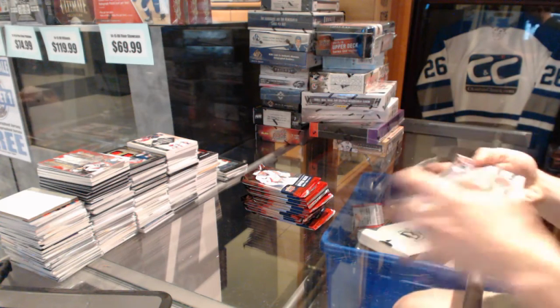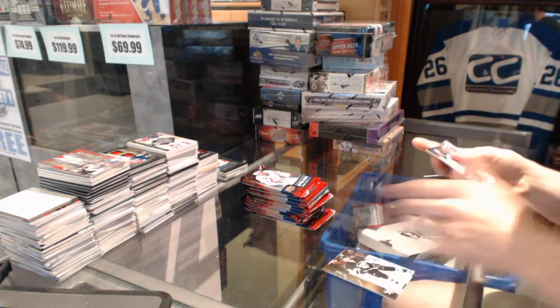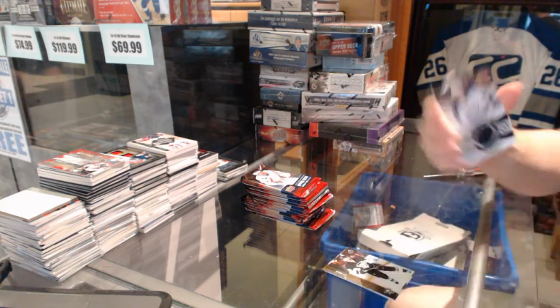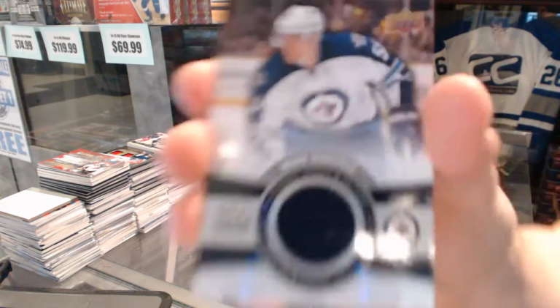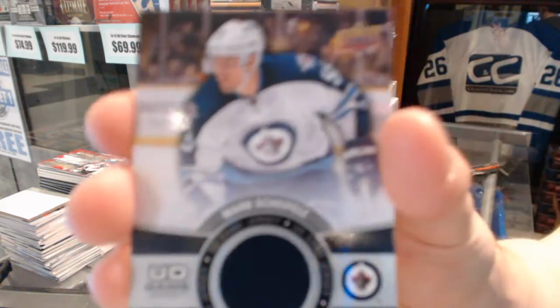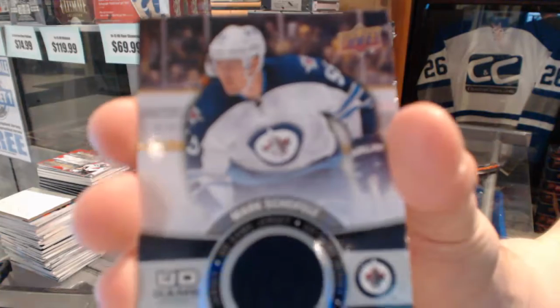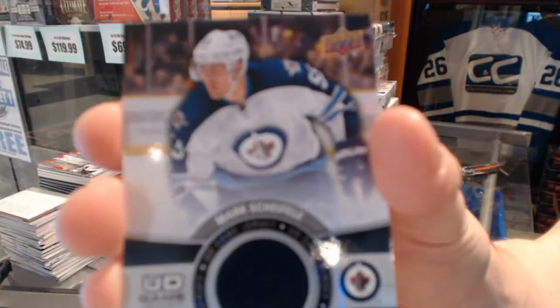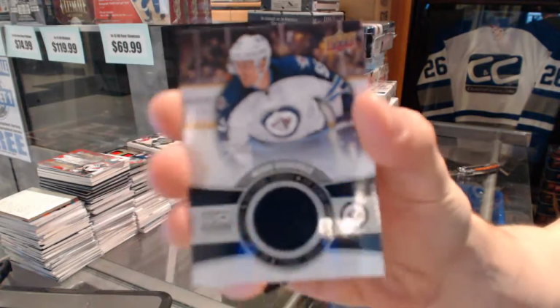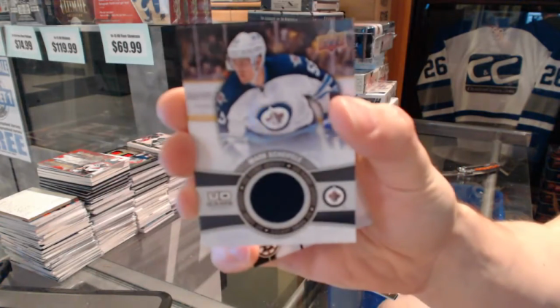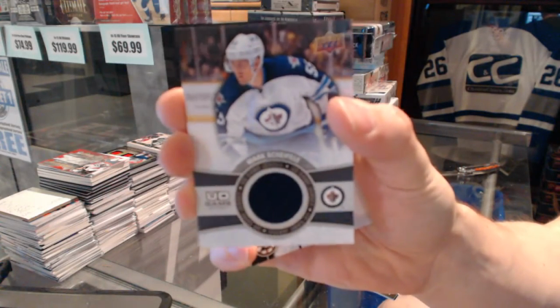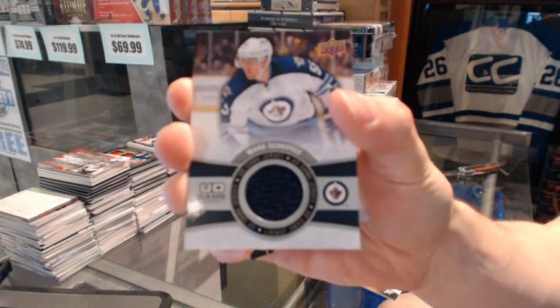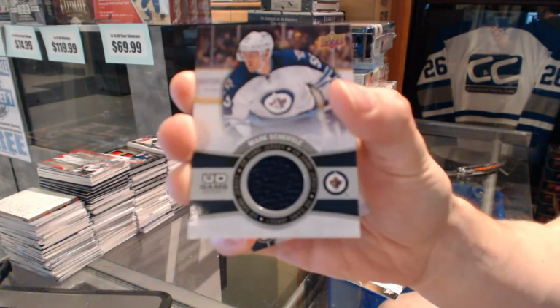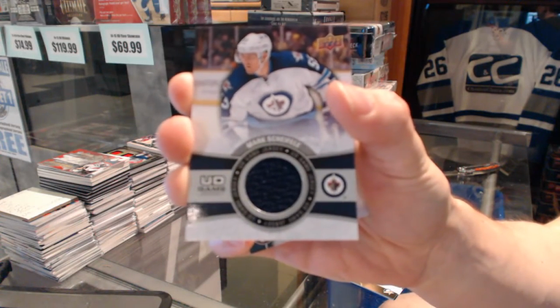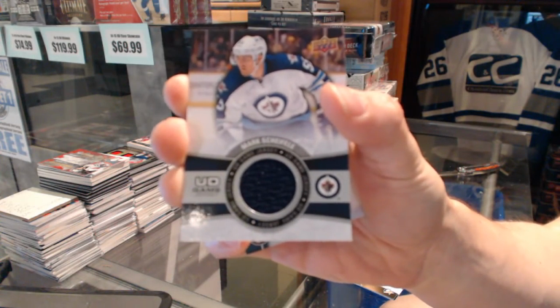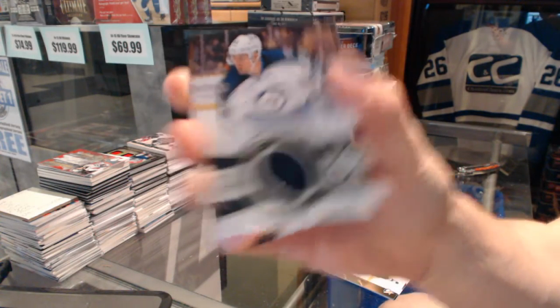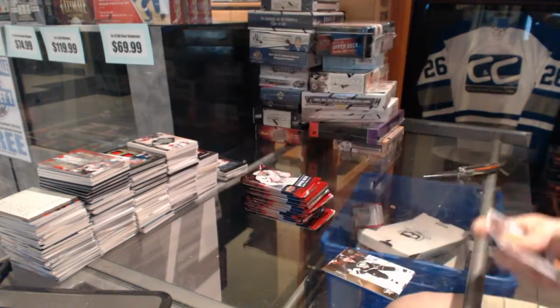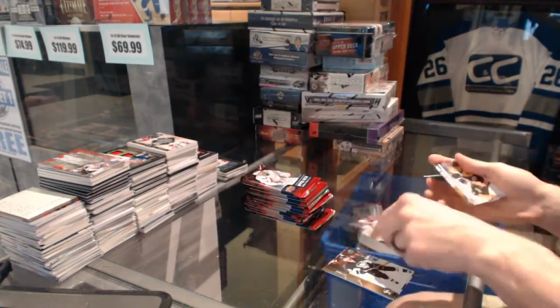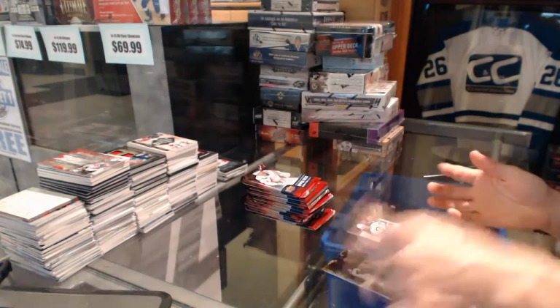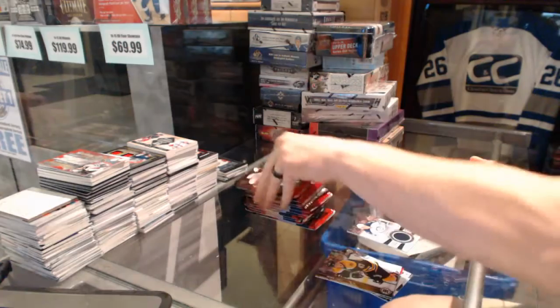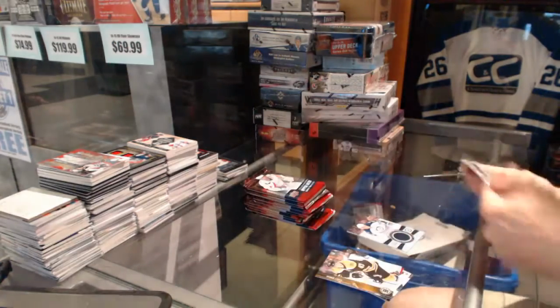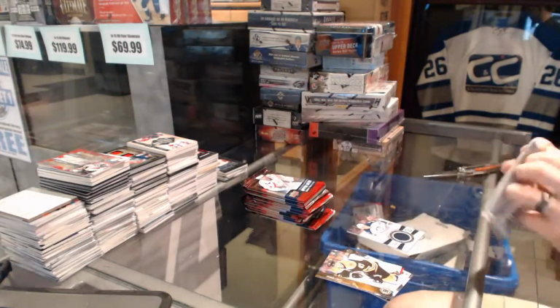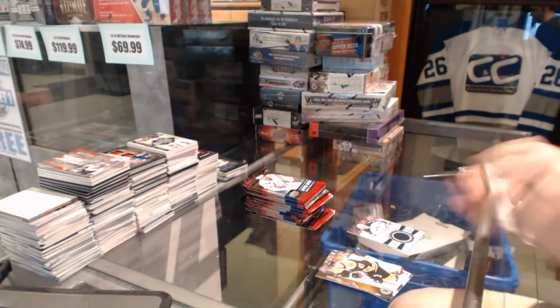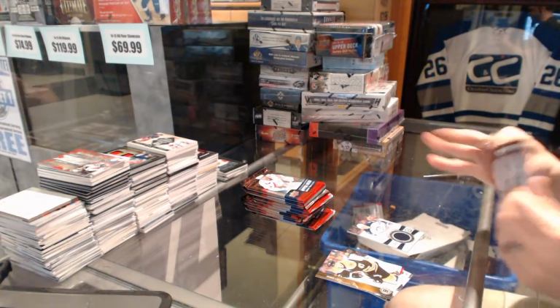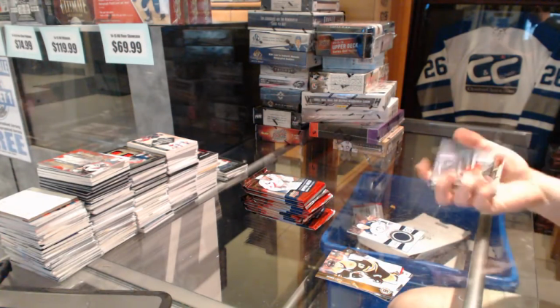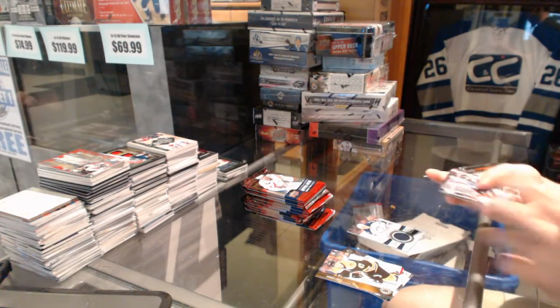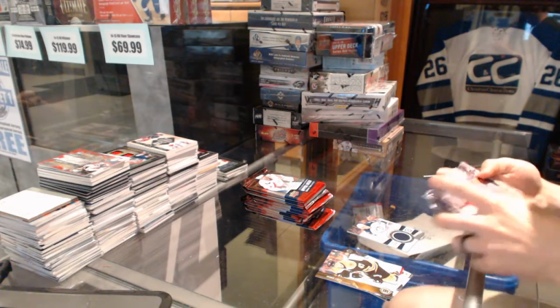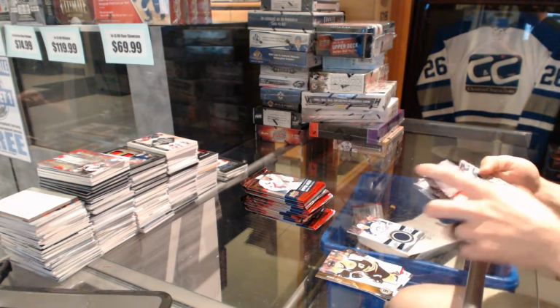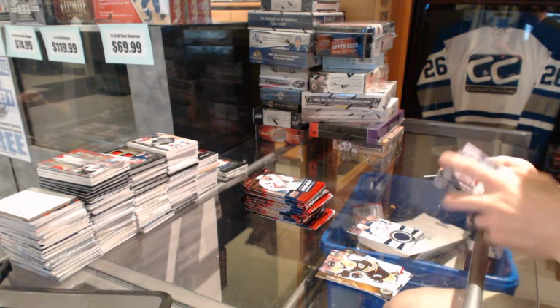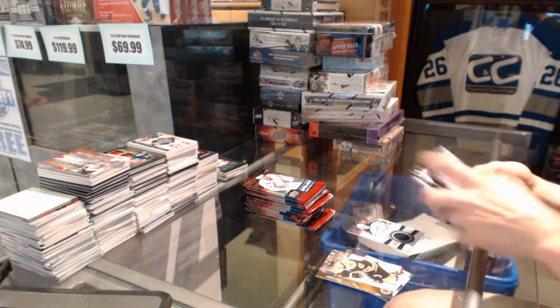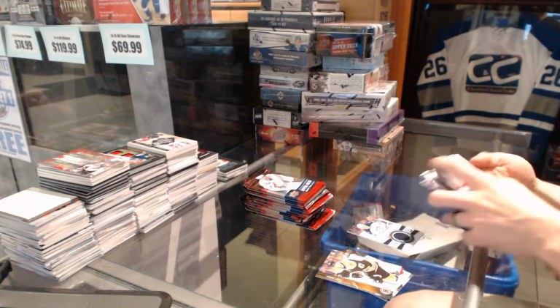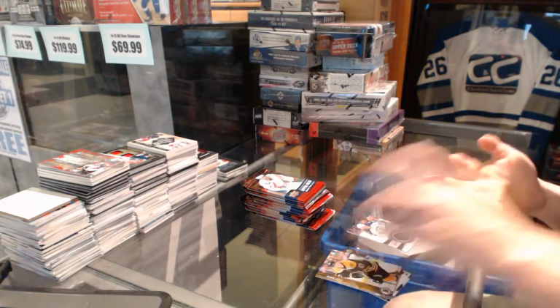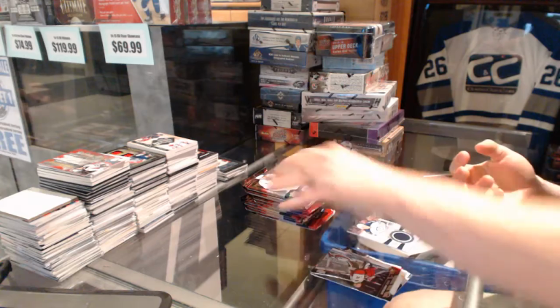Alright, Upper Deck game jersey for the Winnipeg Jets, Mark Scheifele. Base.